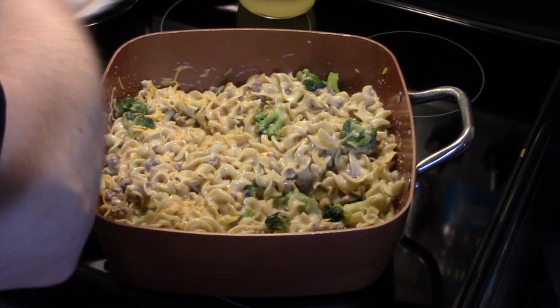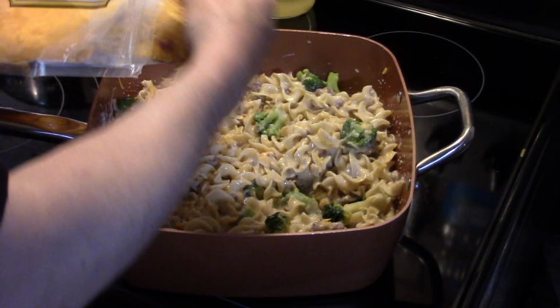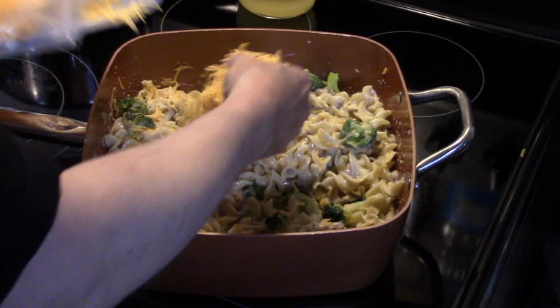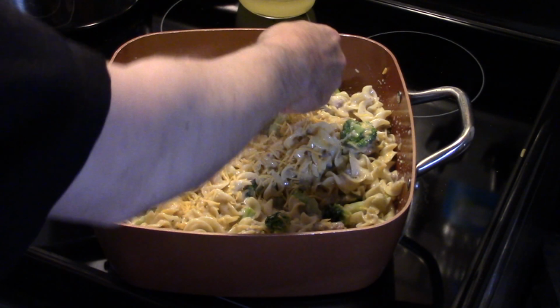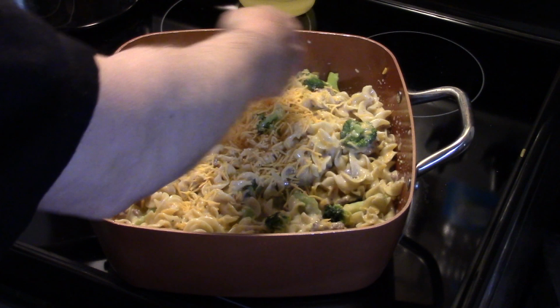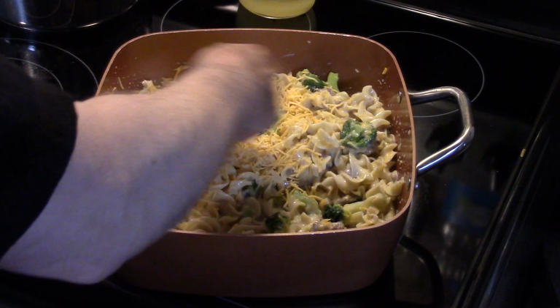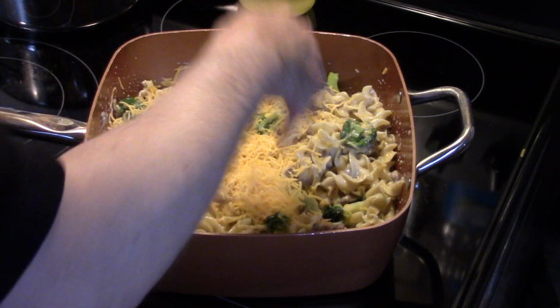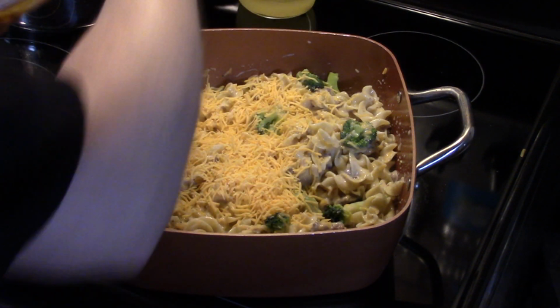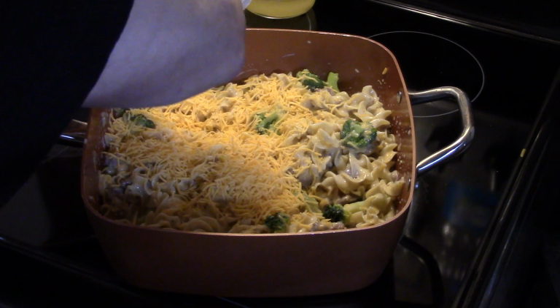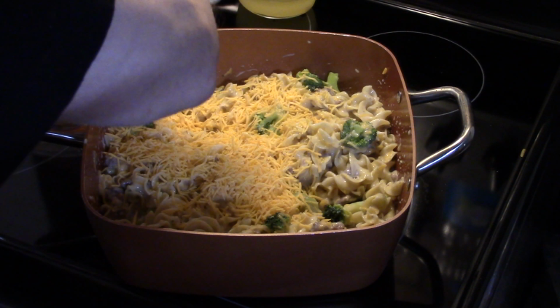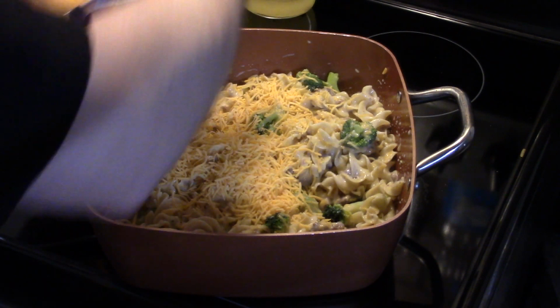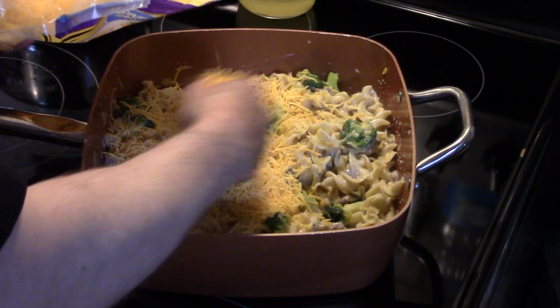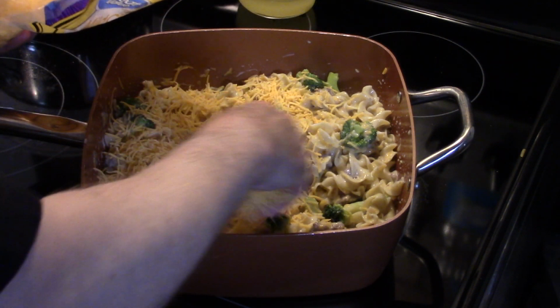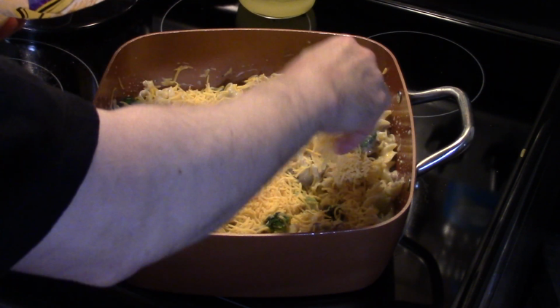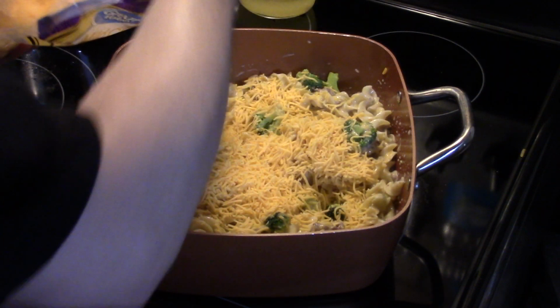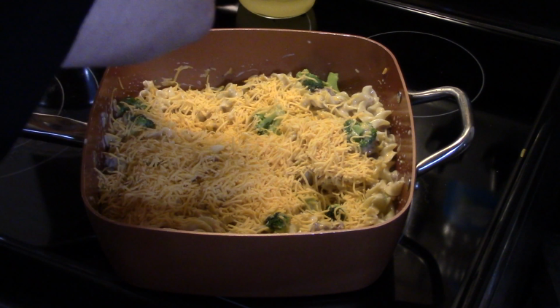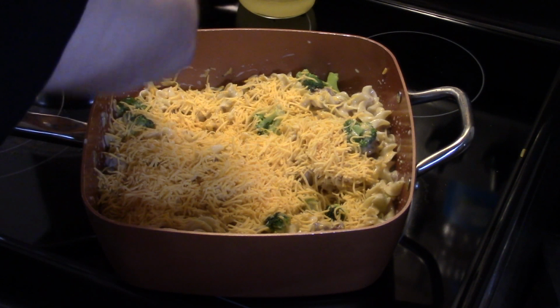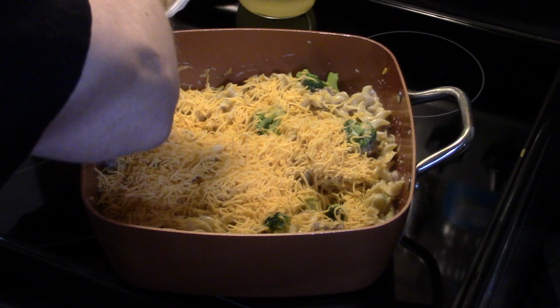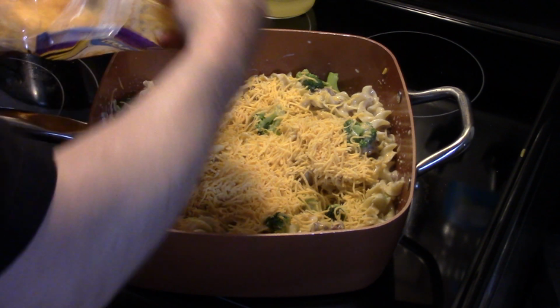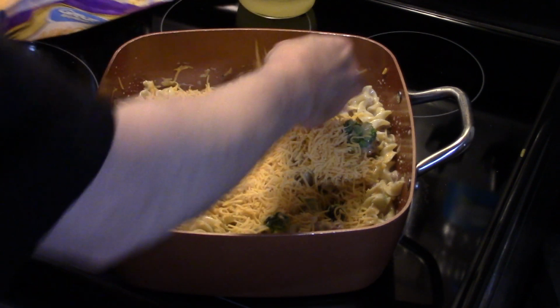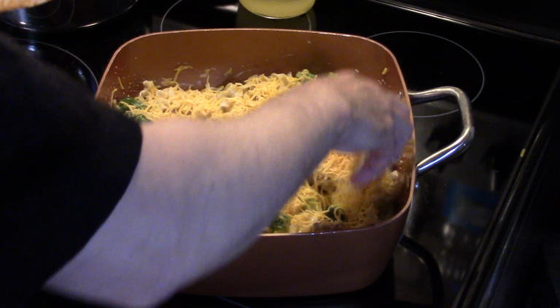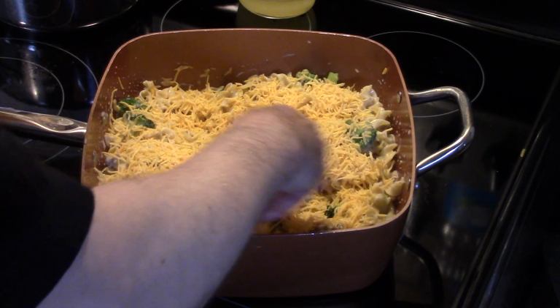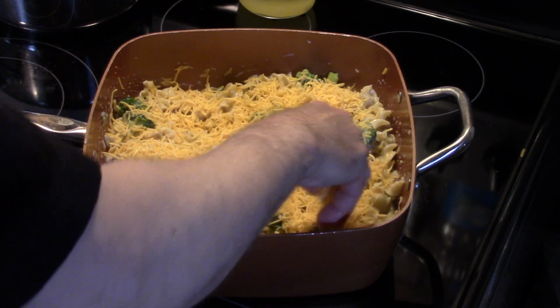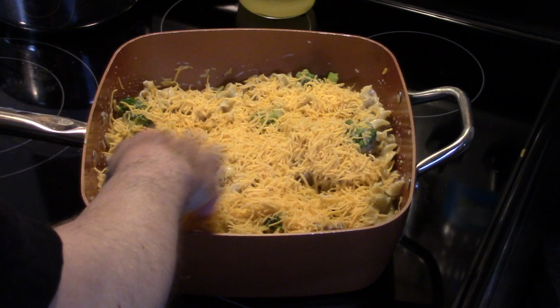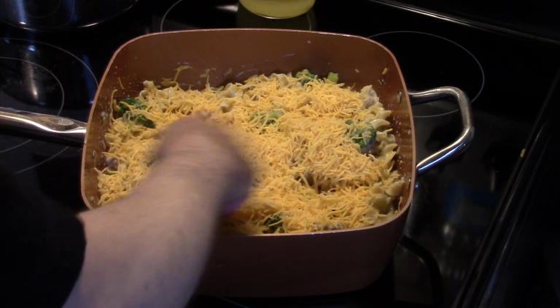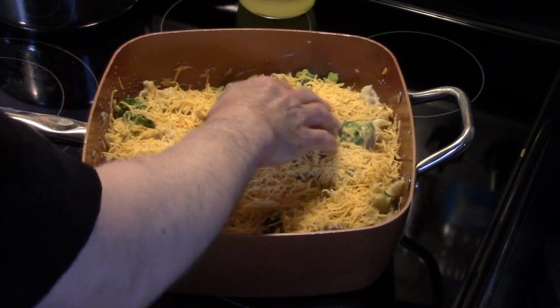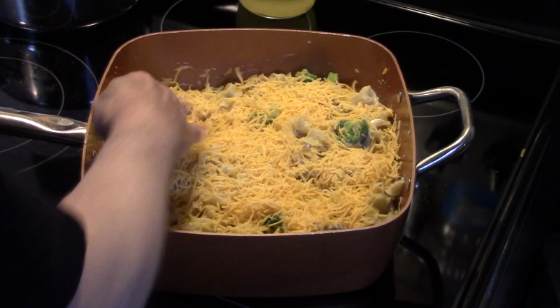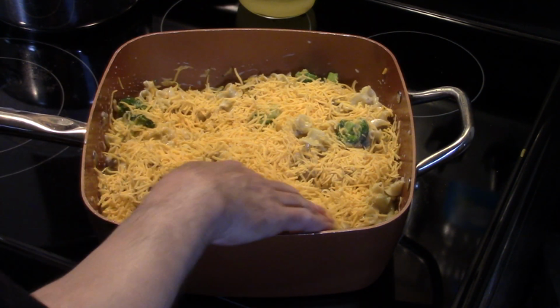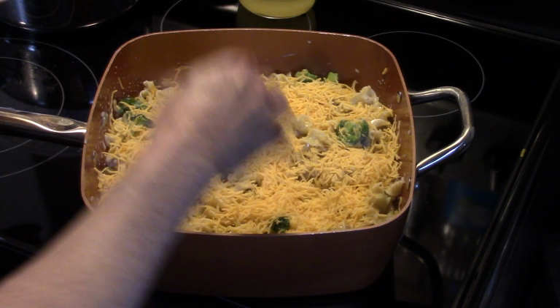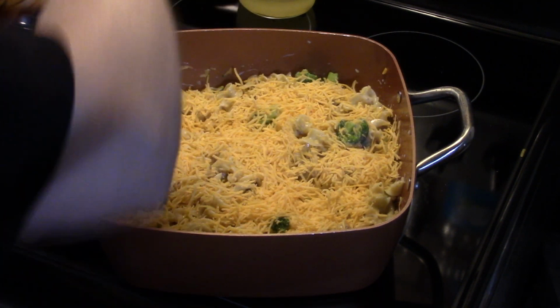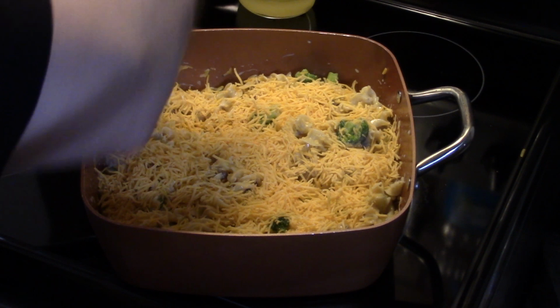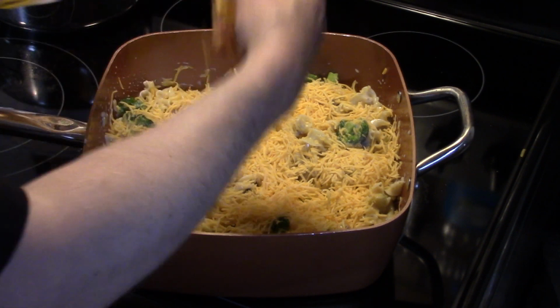Now I'm gonna put some more cheese on top, then put this in a 400 degree oven uncovered for about 15 to 20 minutes, just so everything heats completely through and the cheese melts. Then this will be ready to go — I'll bring you guys back when I take it out.